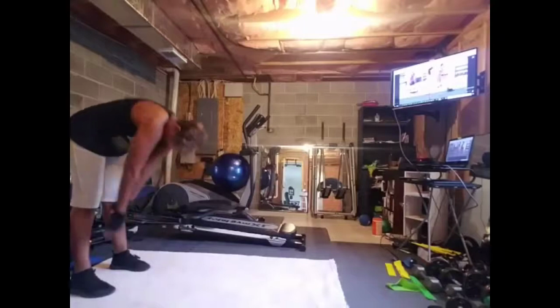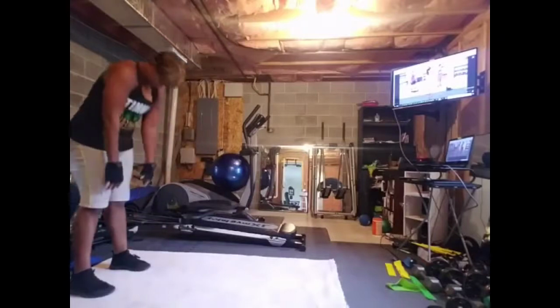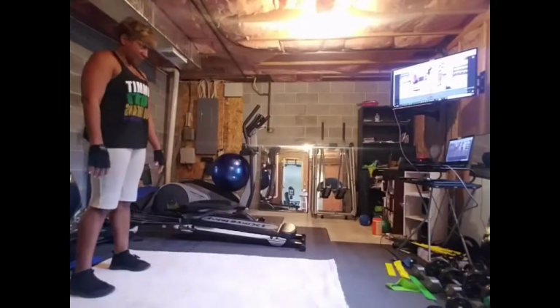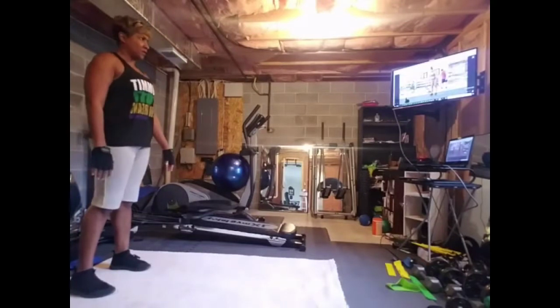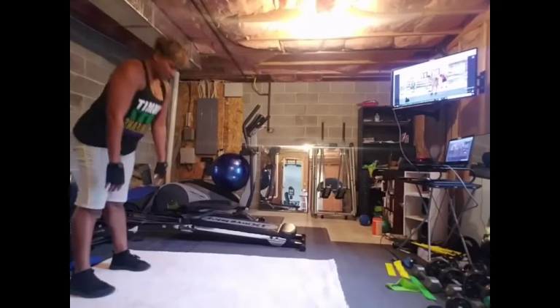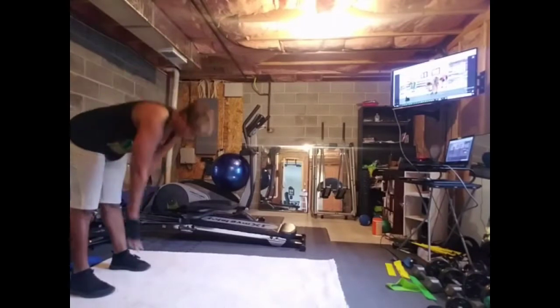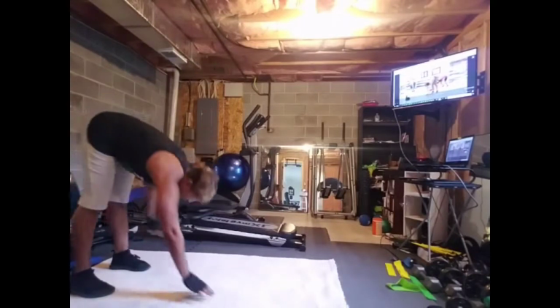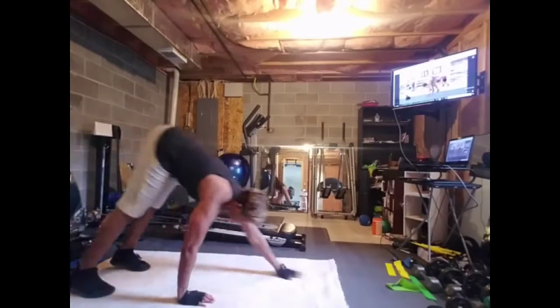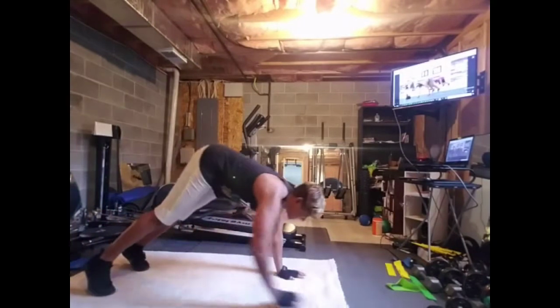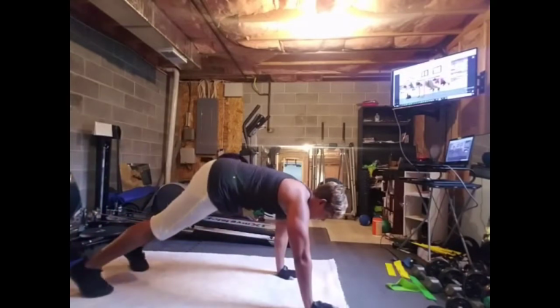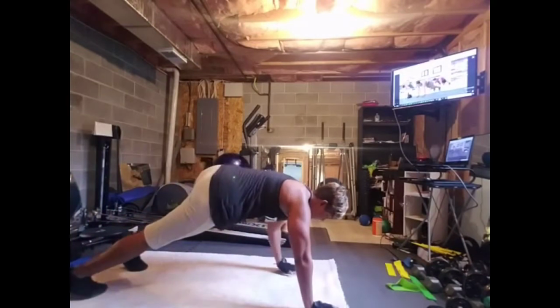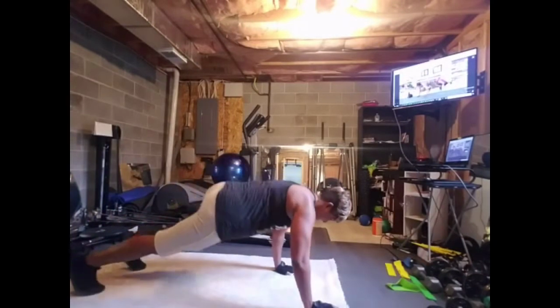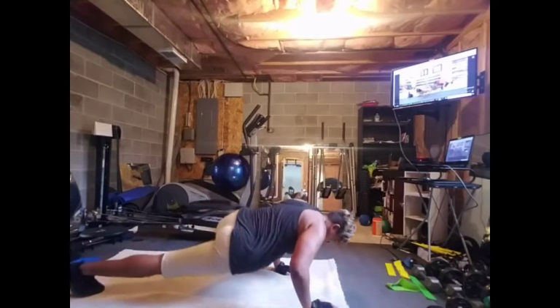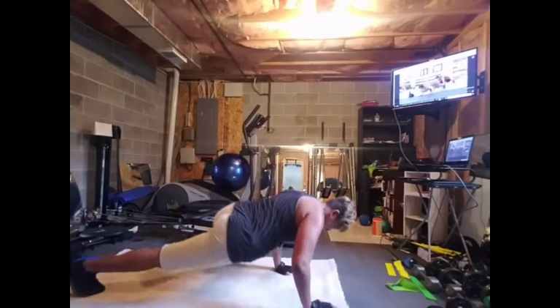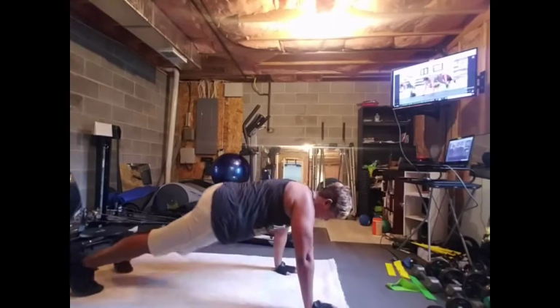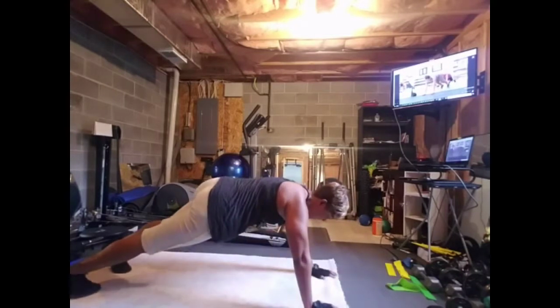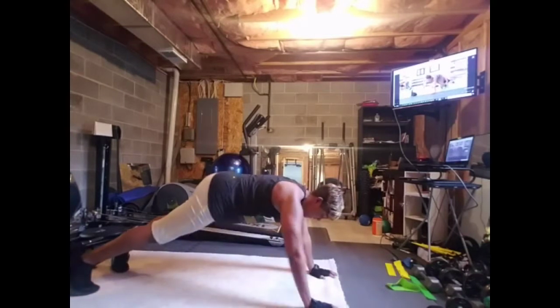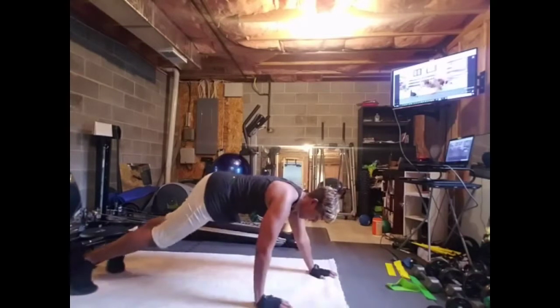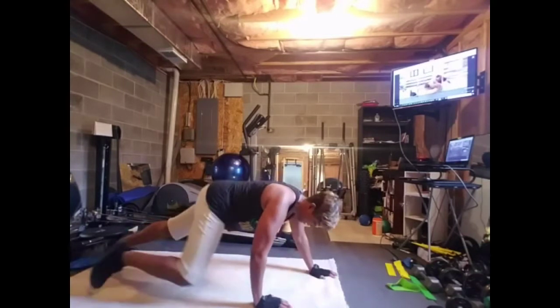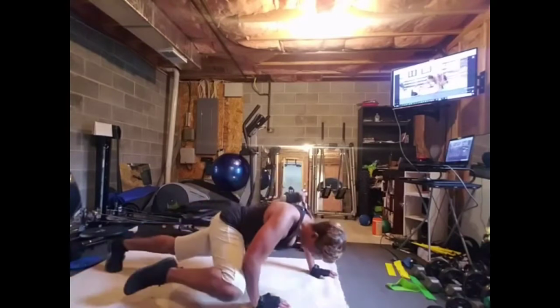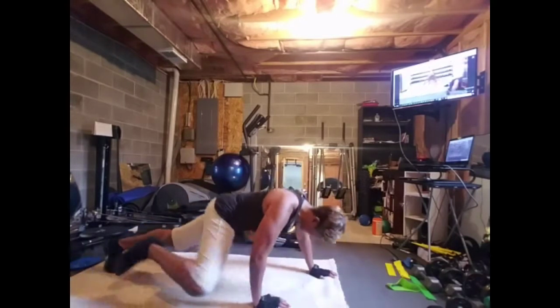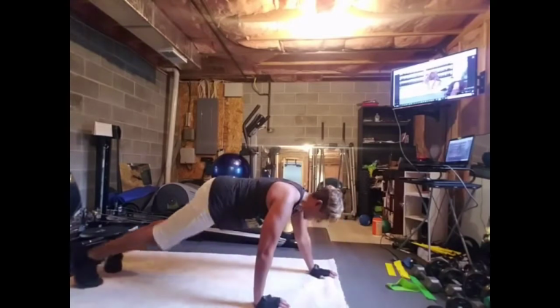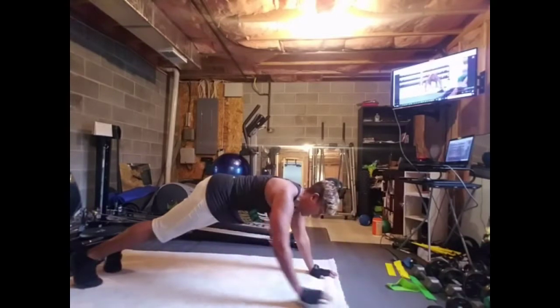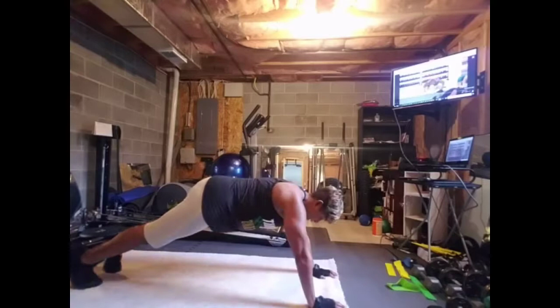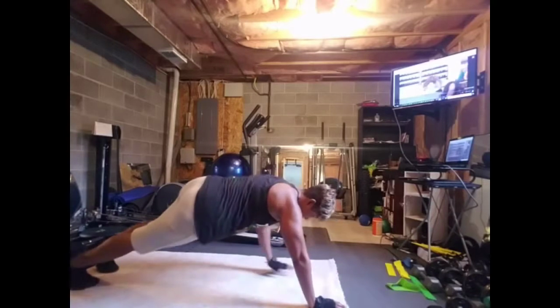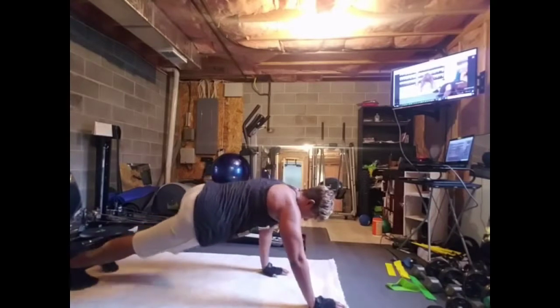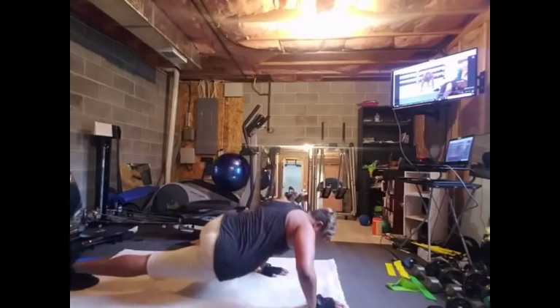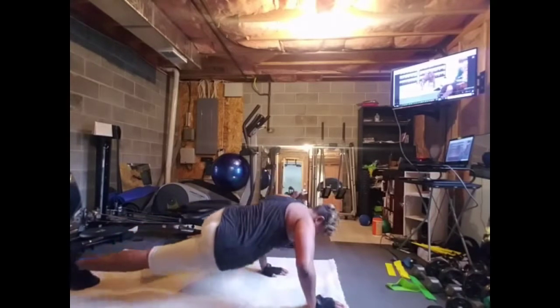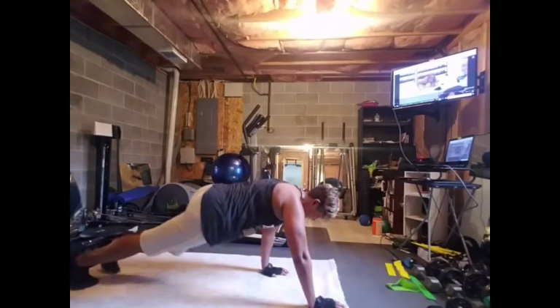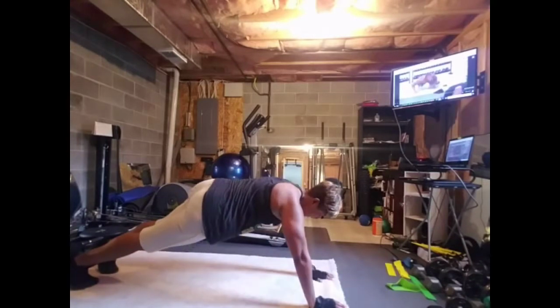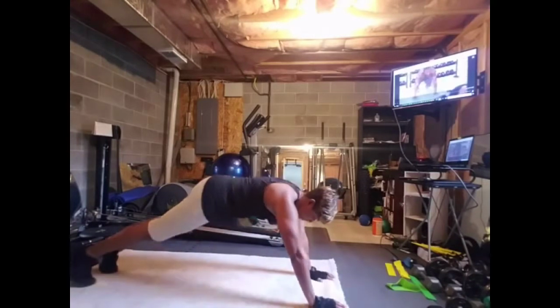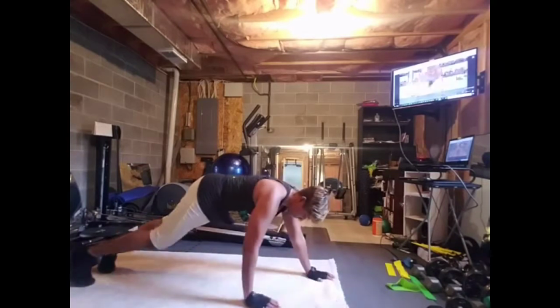Last one. We have spider push-ups right here. And press. Up. I hear shoes slipping — wipe the floor! Last one. Okay, good. Walk it back.